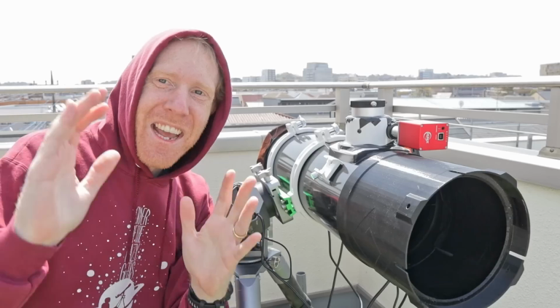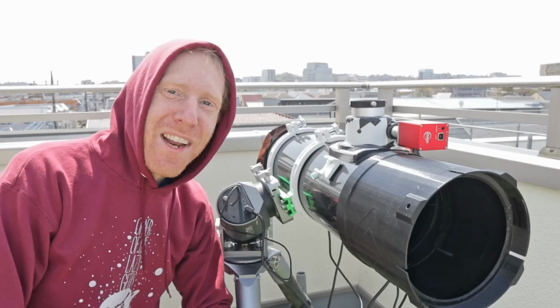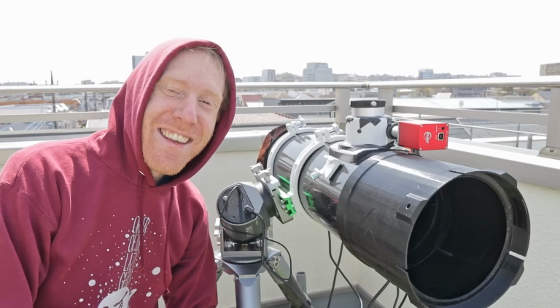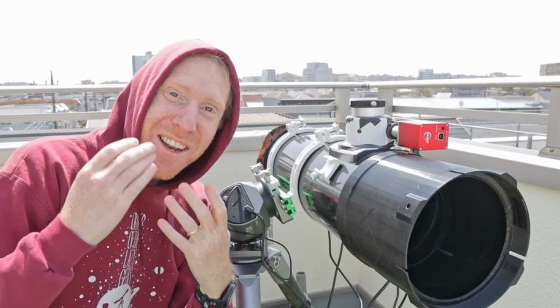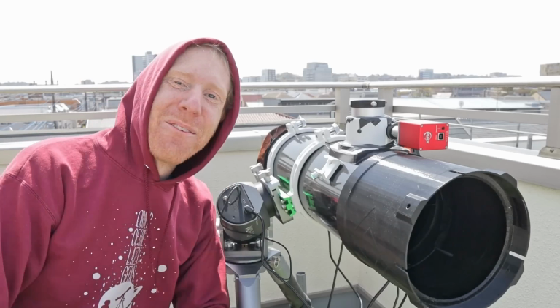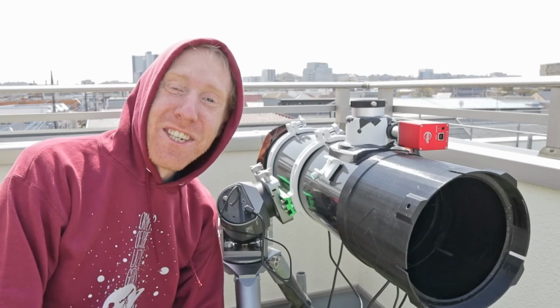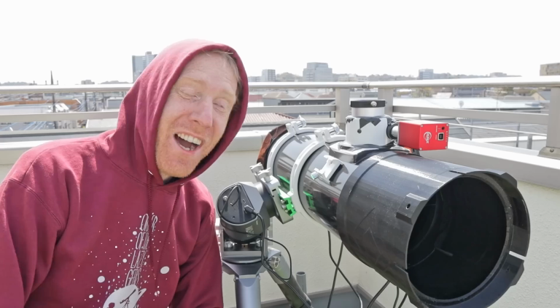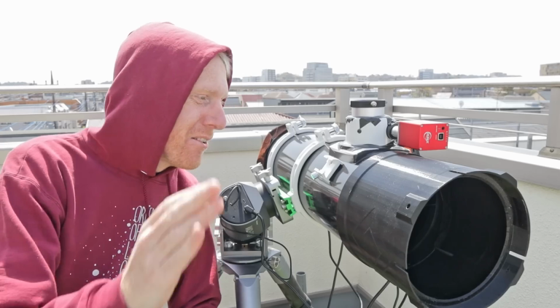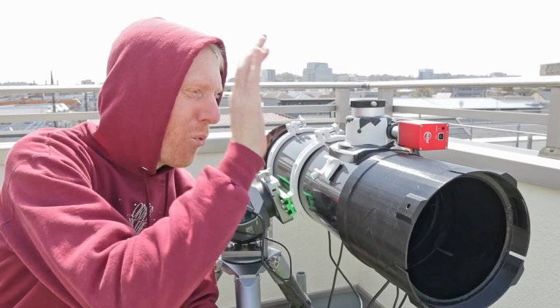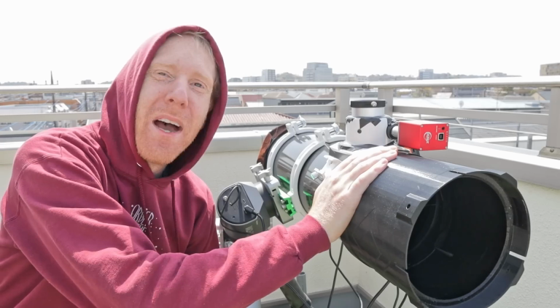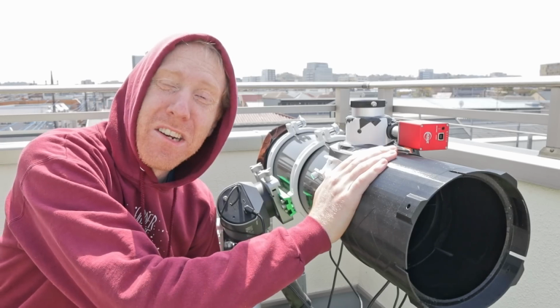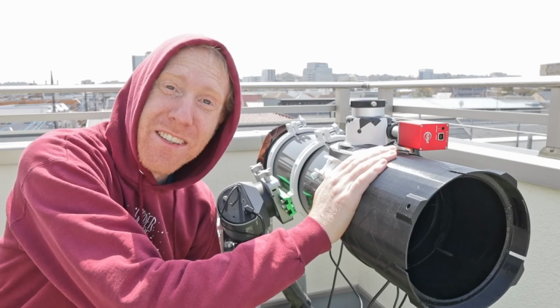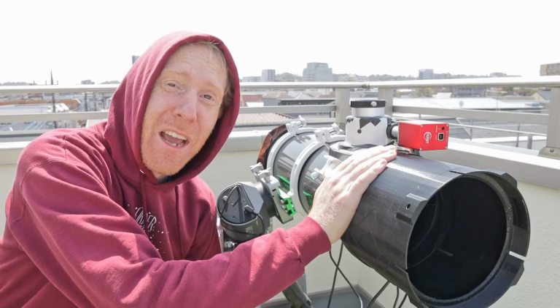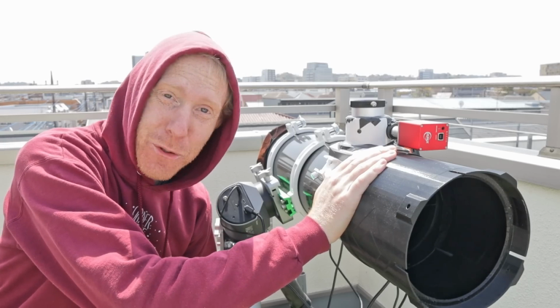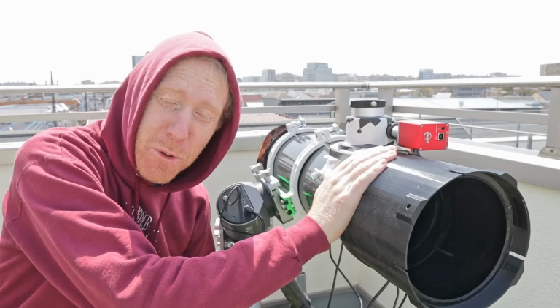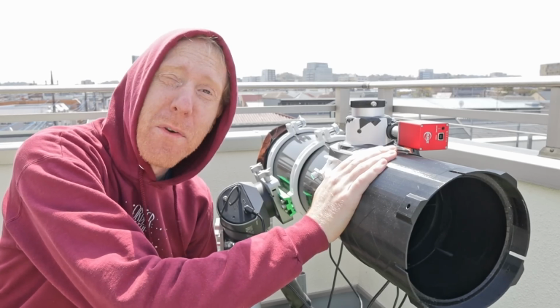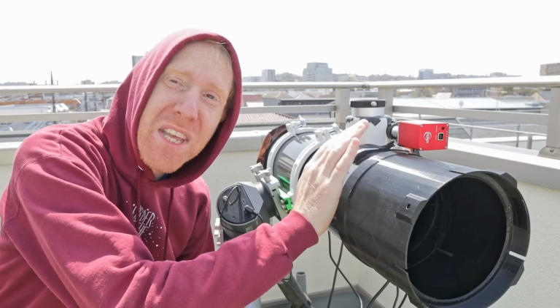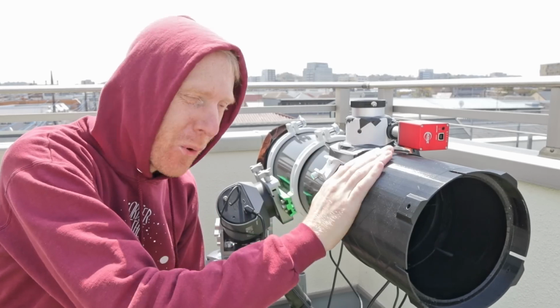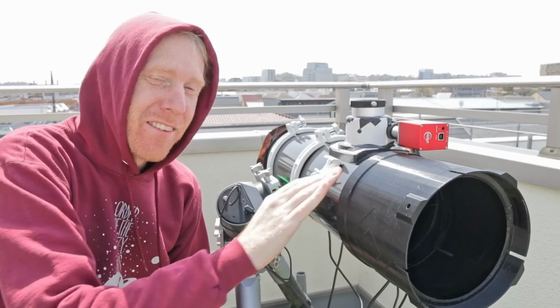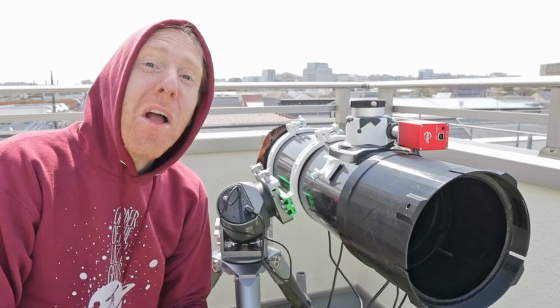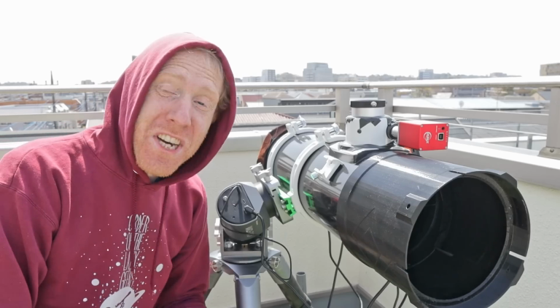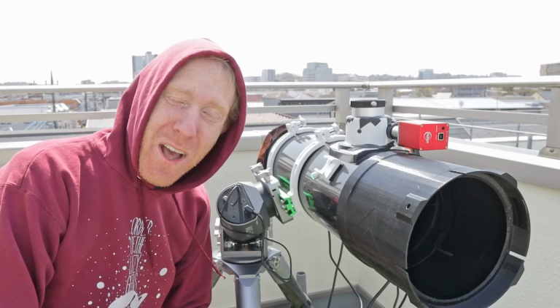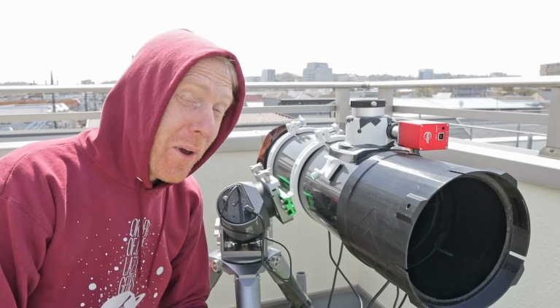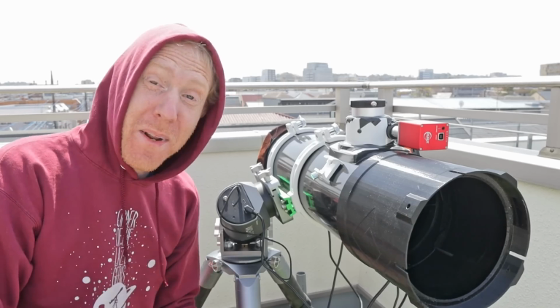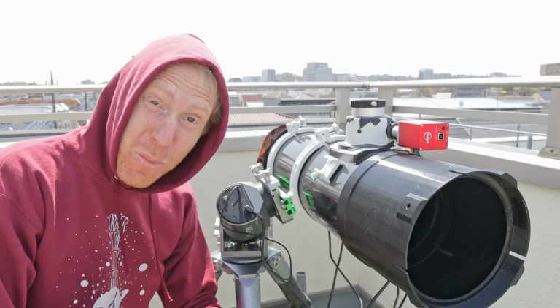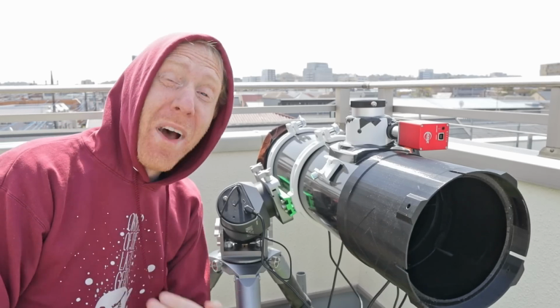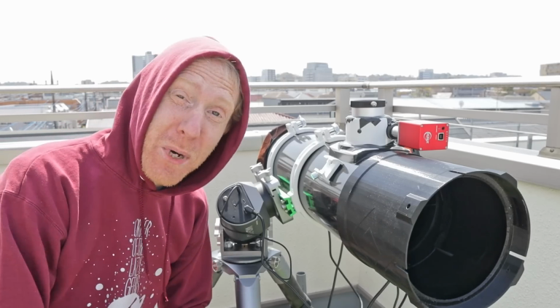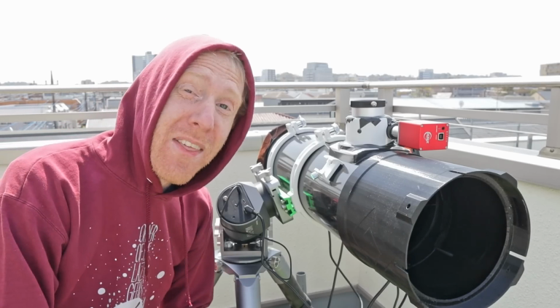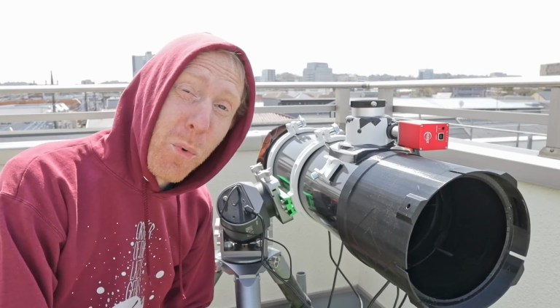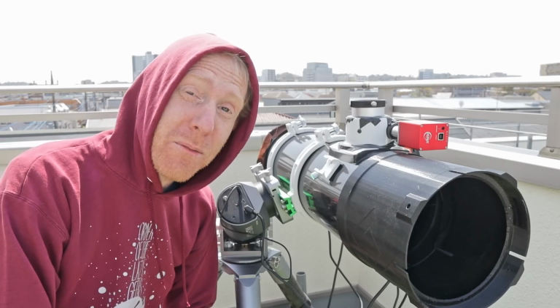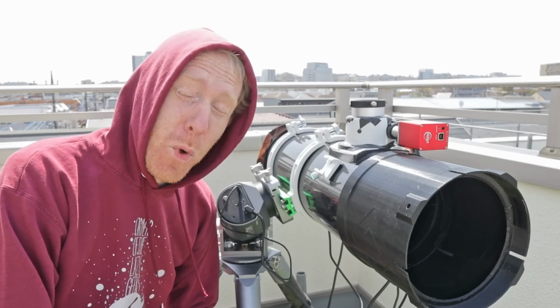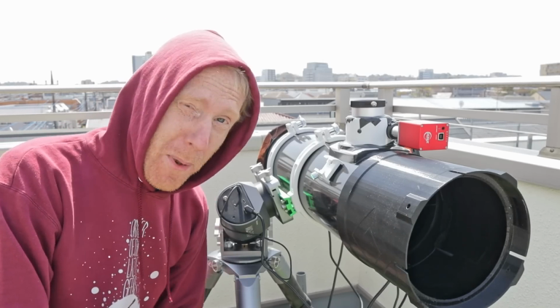Hey guys, Quip the Lazy Geek here and welcome back to the channel. I am here today with my trusted Skywatcher Quattro 150p Newtonian telescope, which as you know is a great telescope once you've put in the footwork to make it work properly.